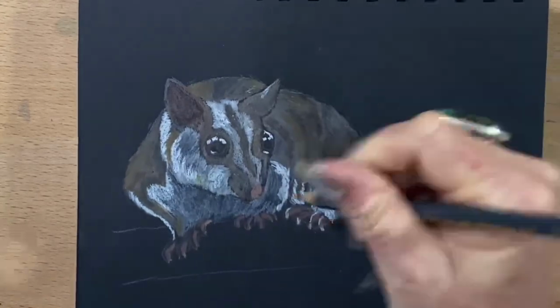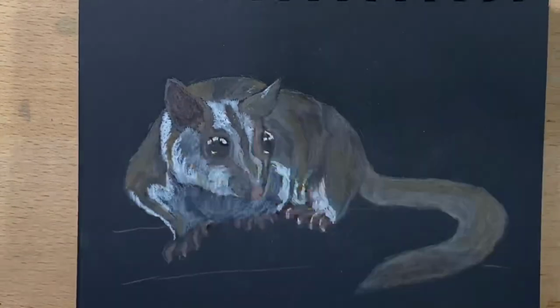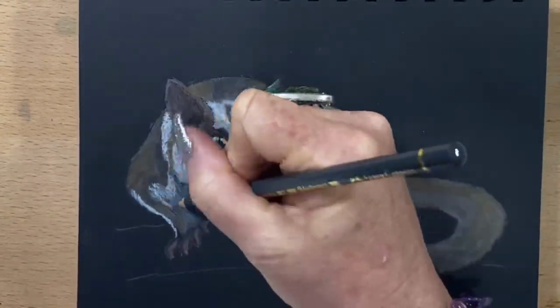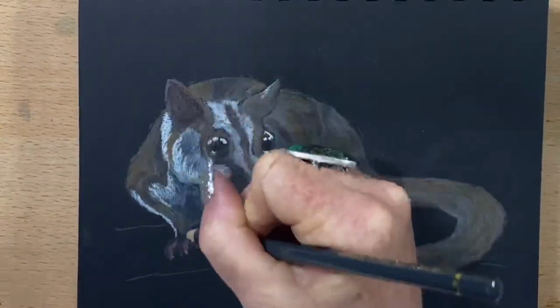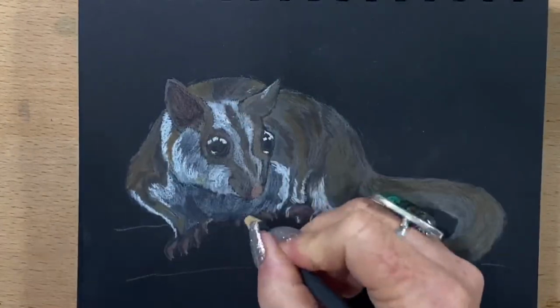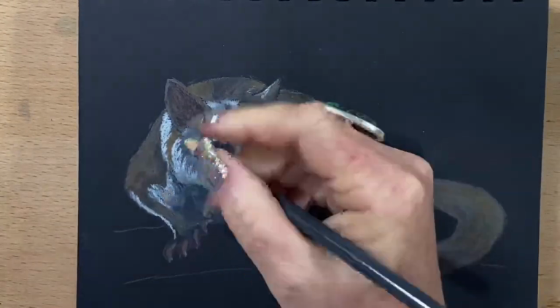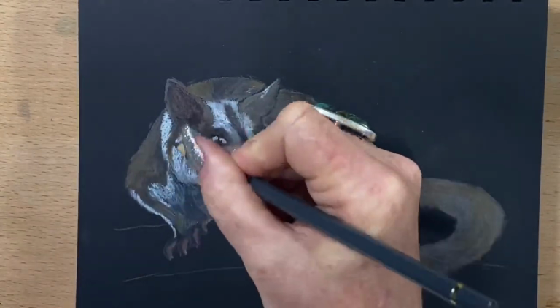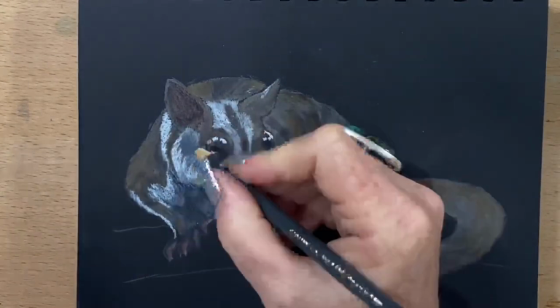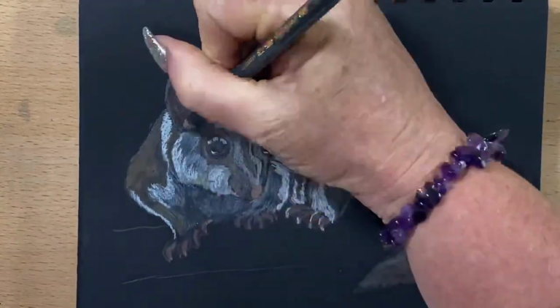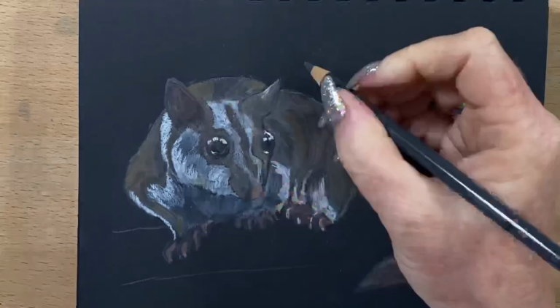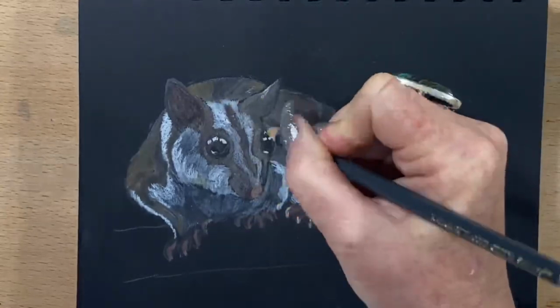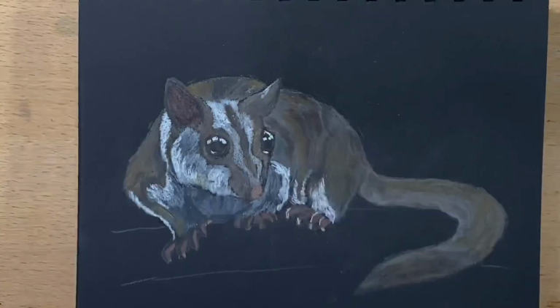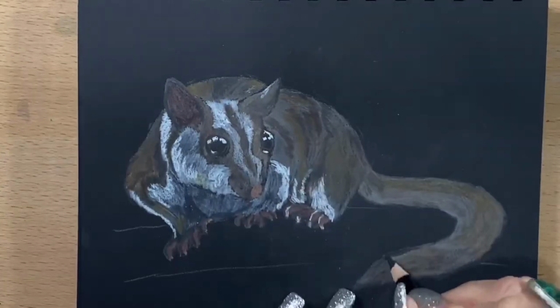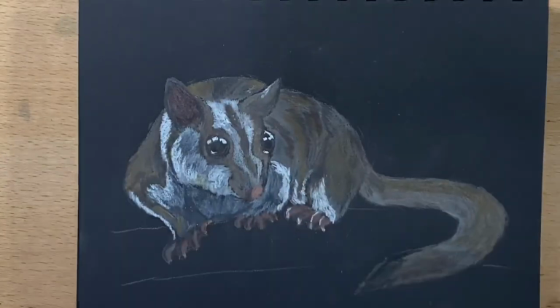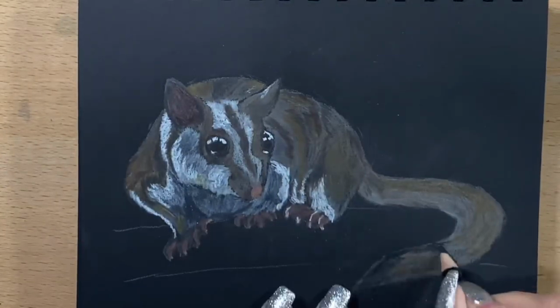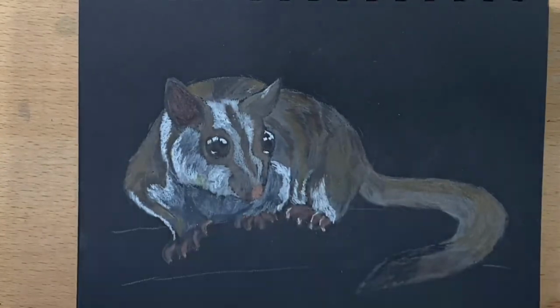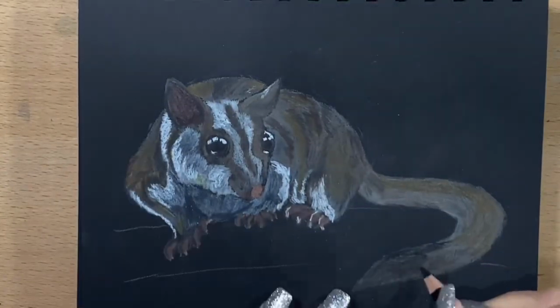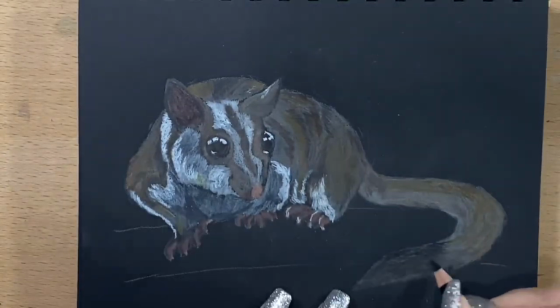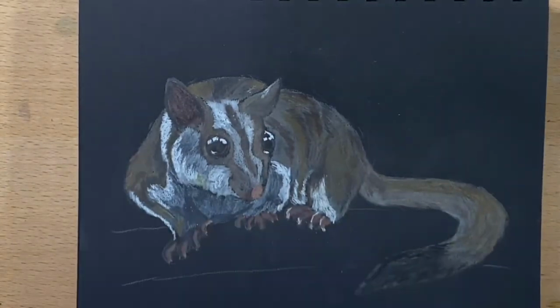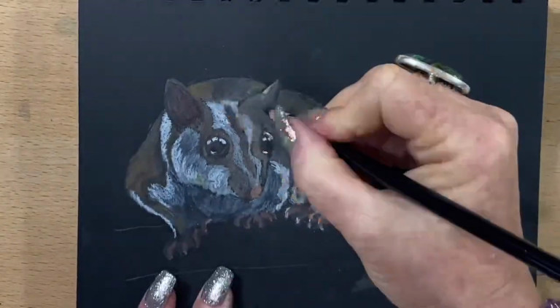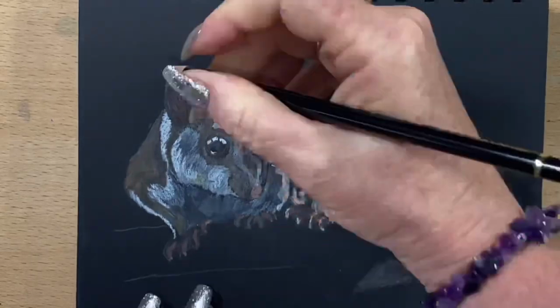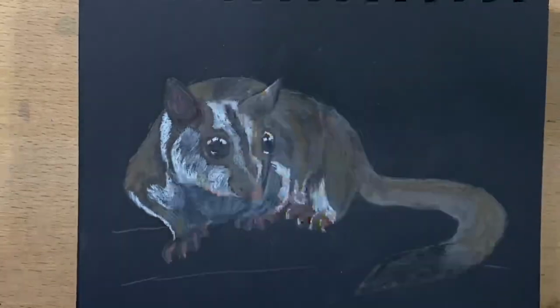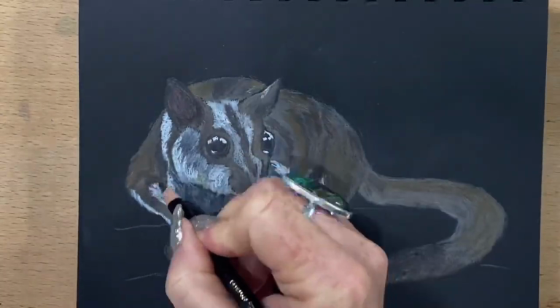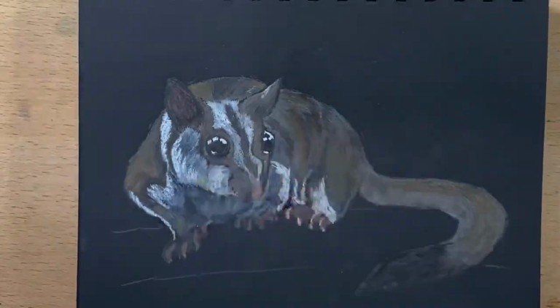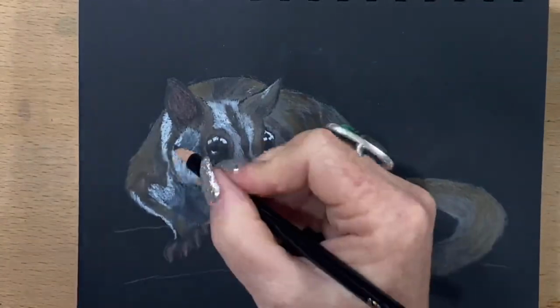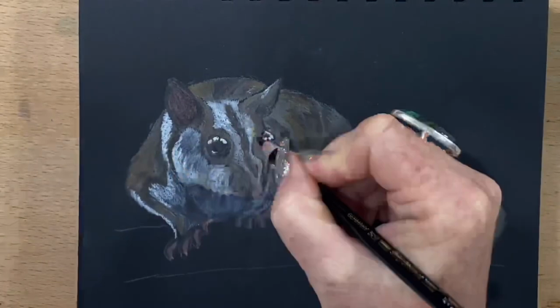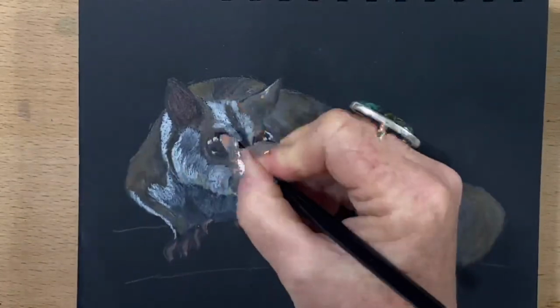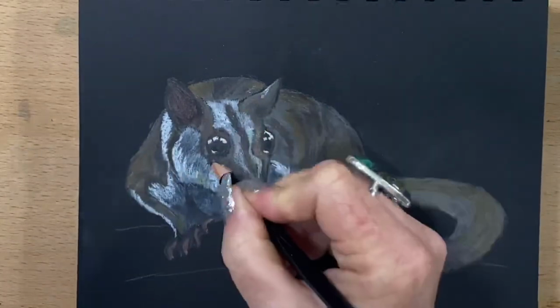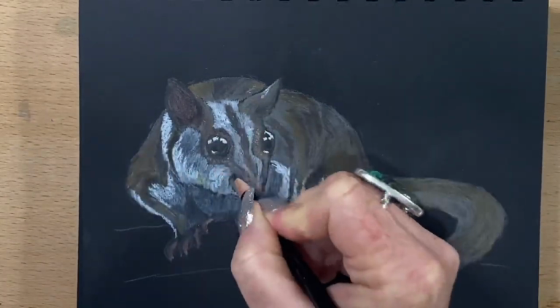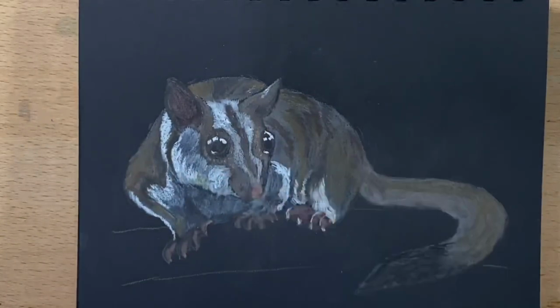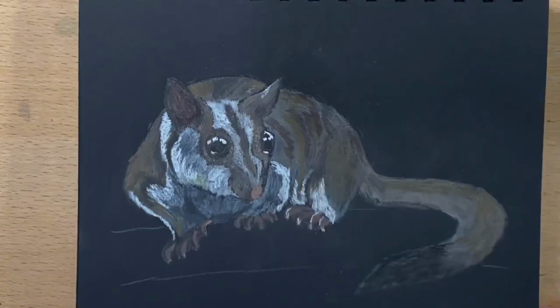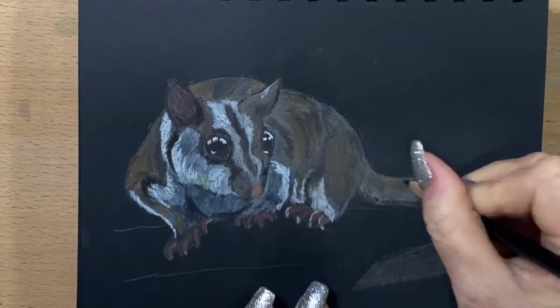Now I'm going in with a darker grey, filling in the shadow areas on his fur. I'll slowly build up the tail — as you can see I was adding black — and now I'm adding a little bit of black here and there just to define areas.